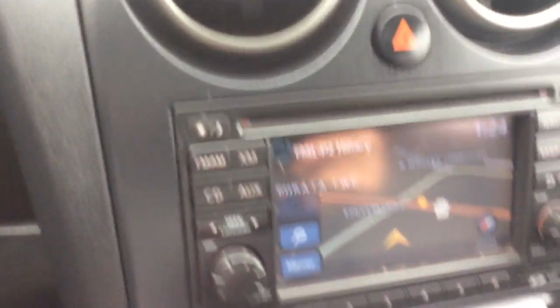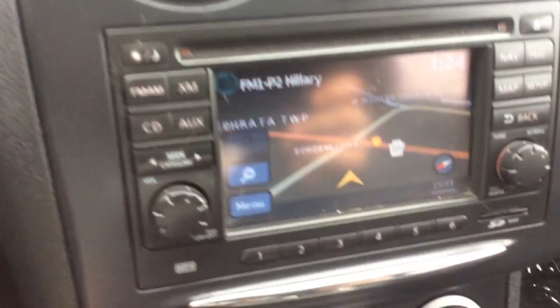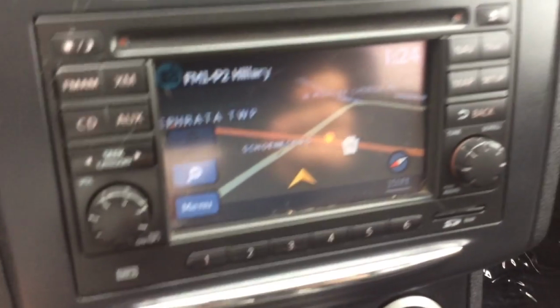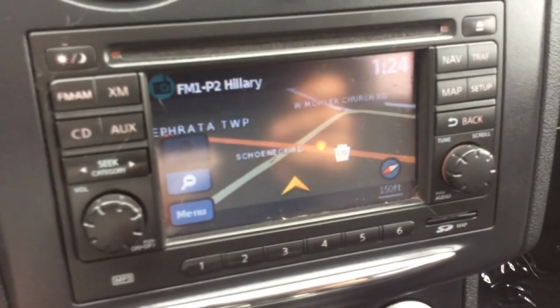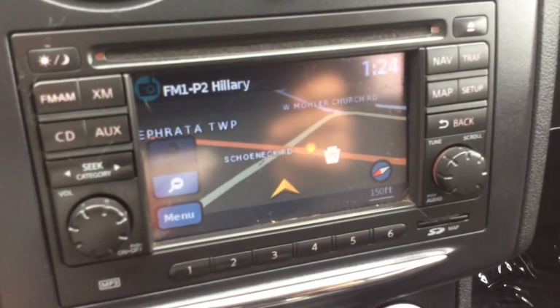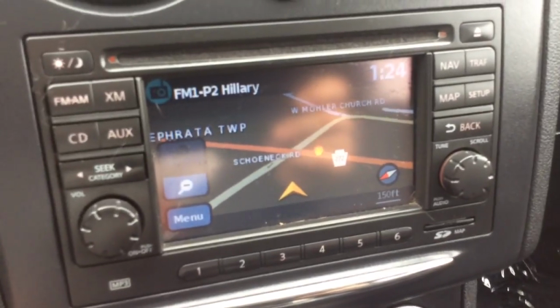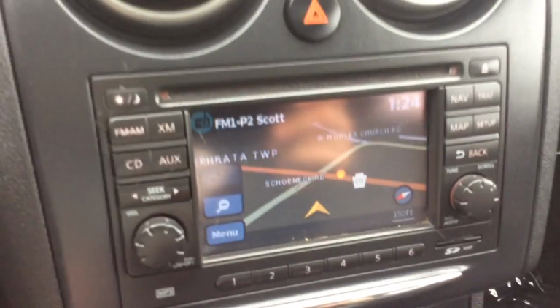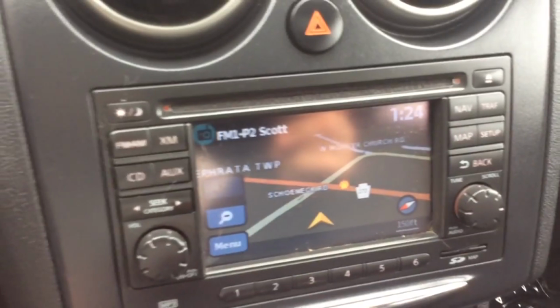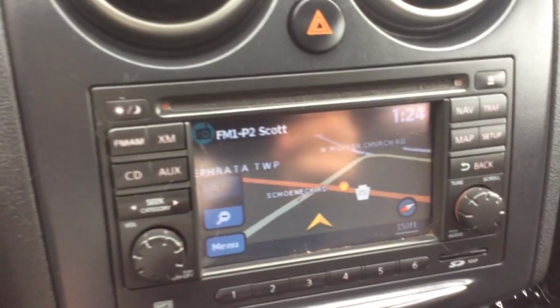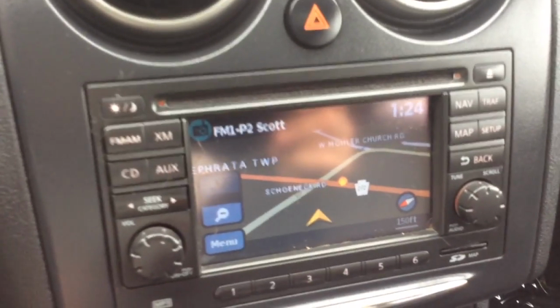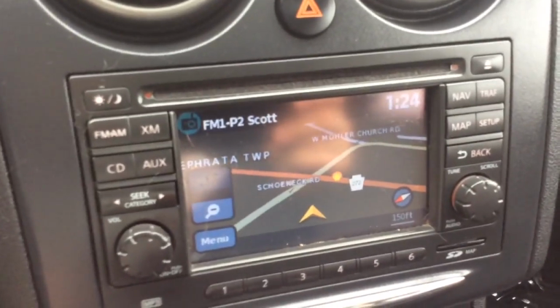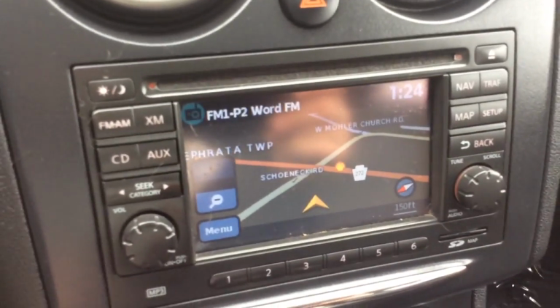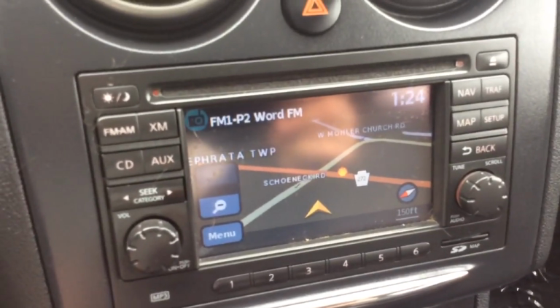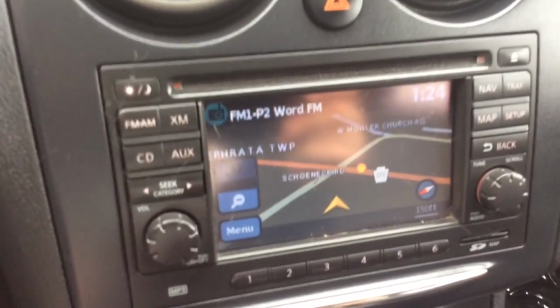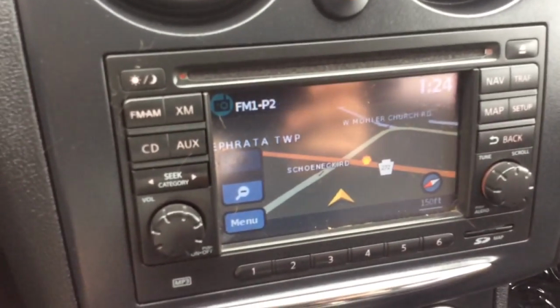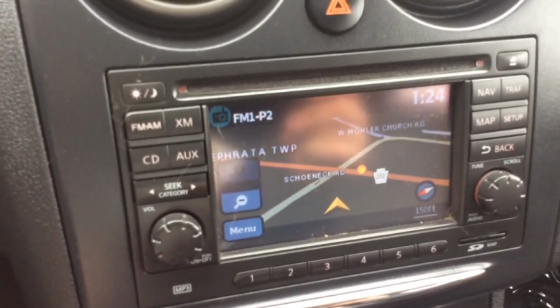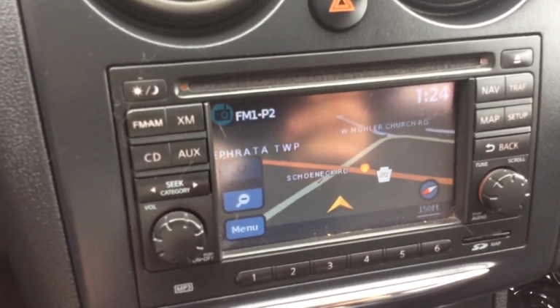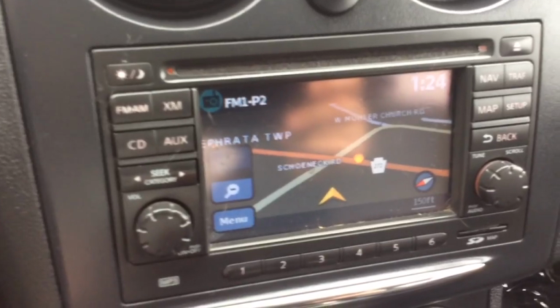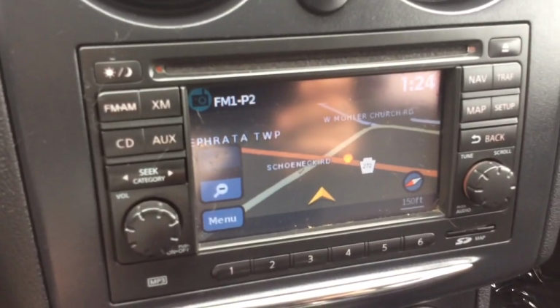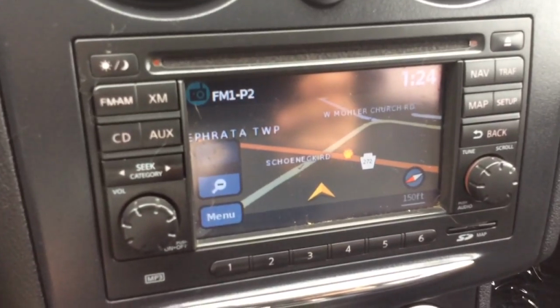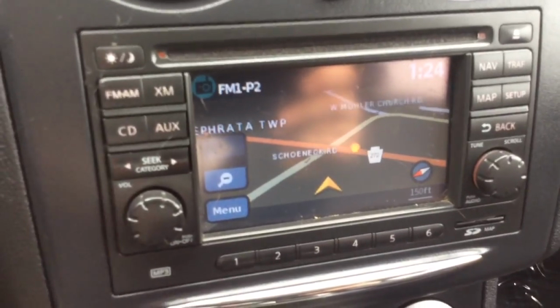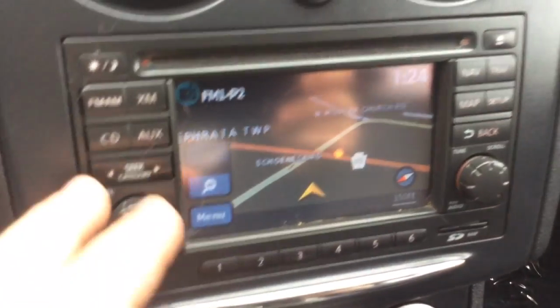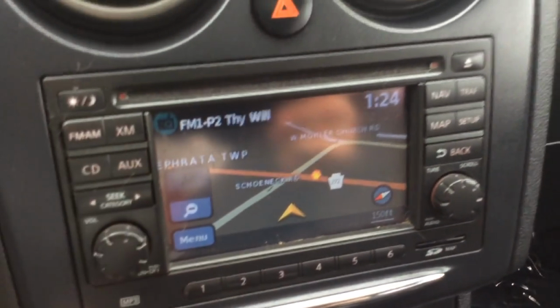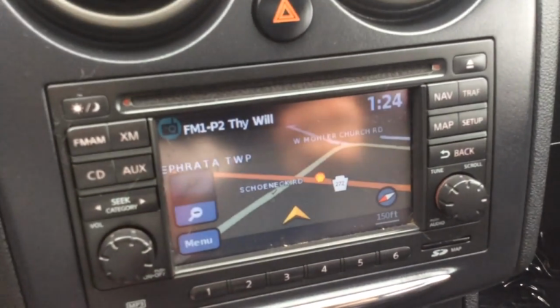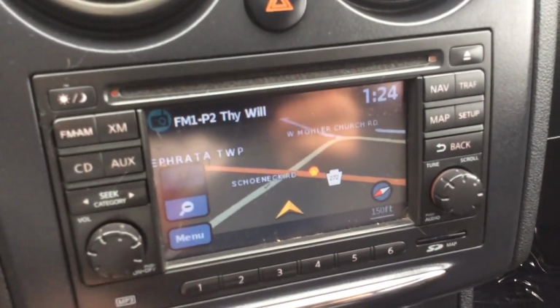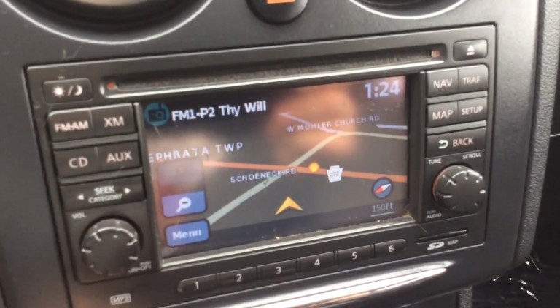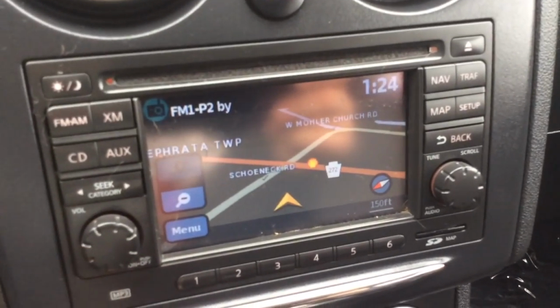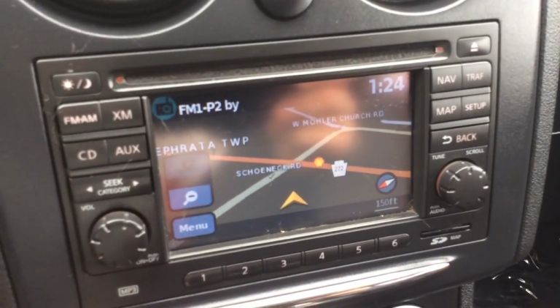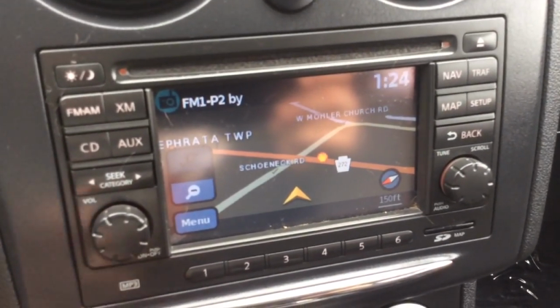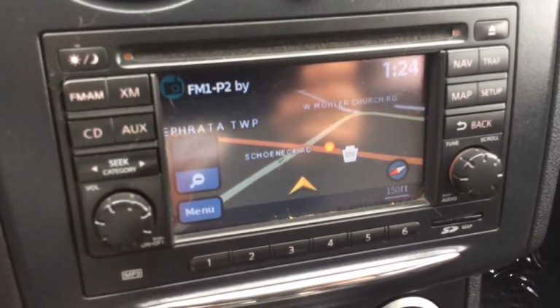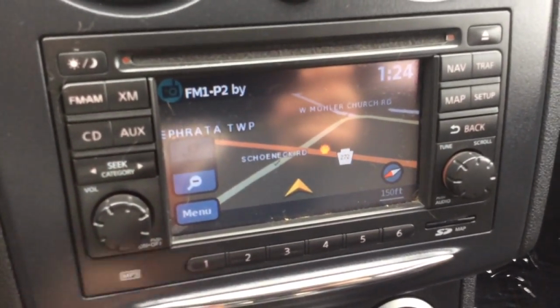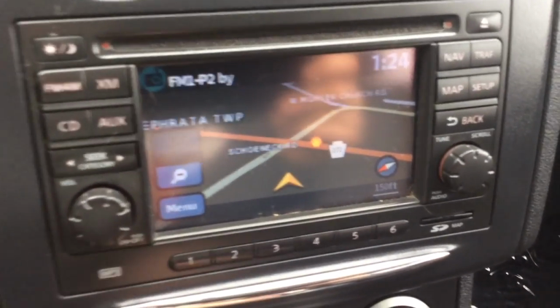It has the display here and built-in navigation — I can see we're here at the corner of 272 and Shannock Road. It also has AM/FM radio, XM satellite radio, and a CD player as well.